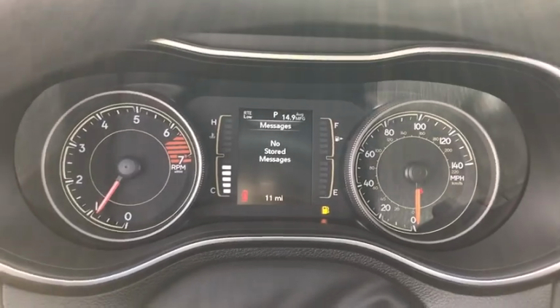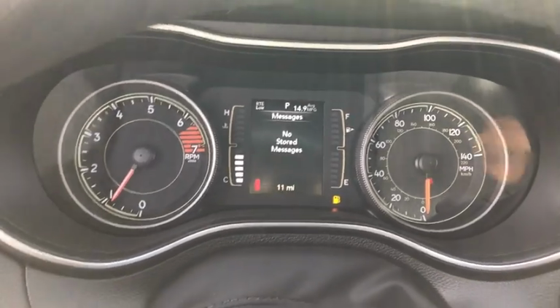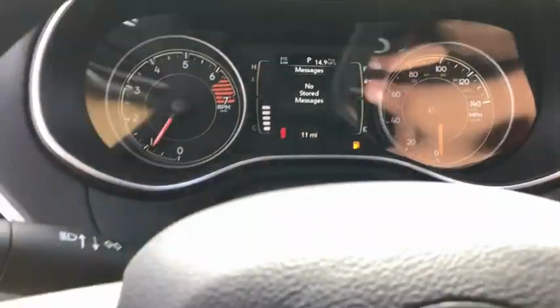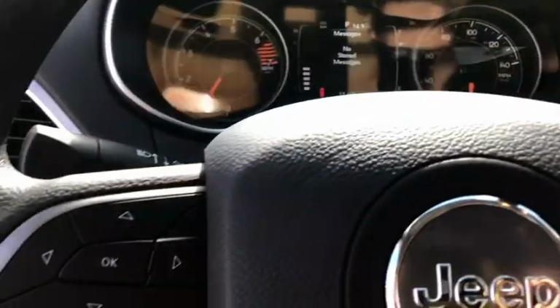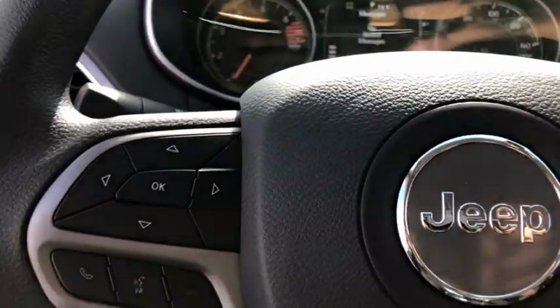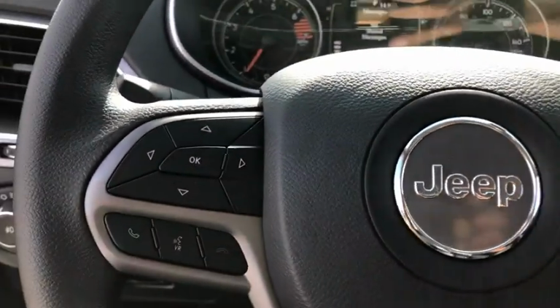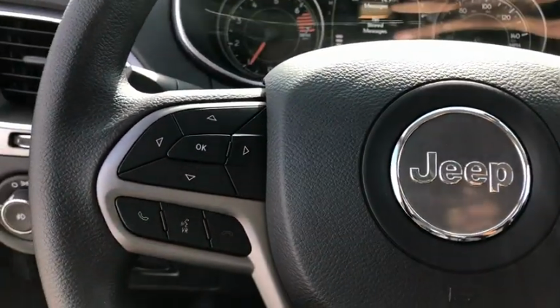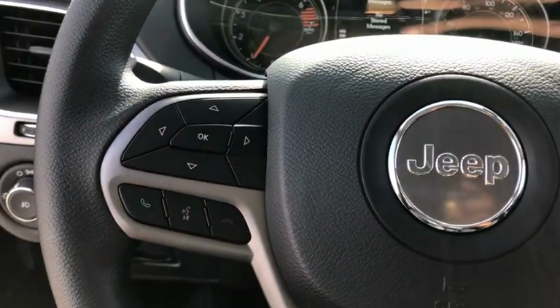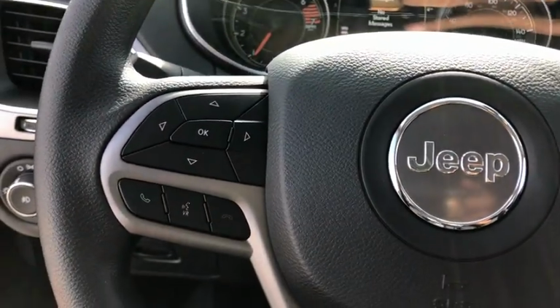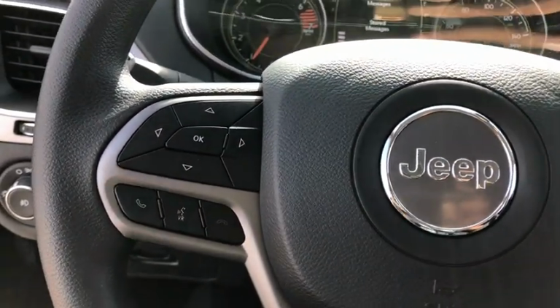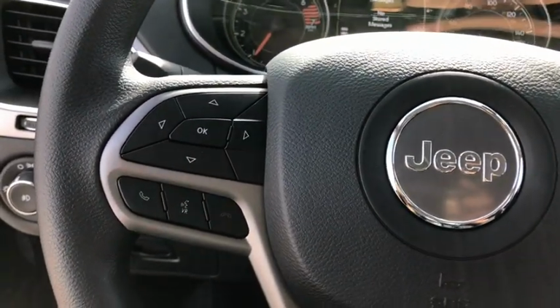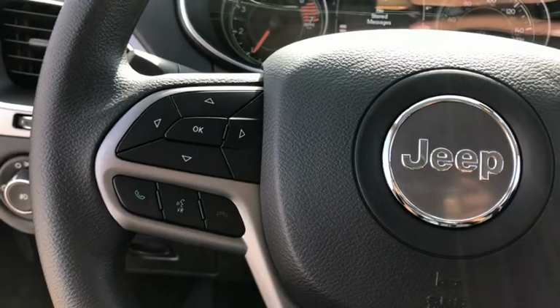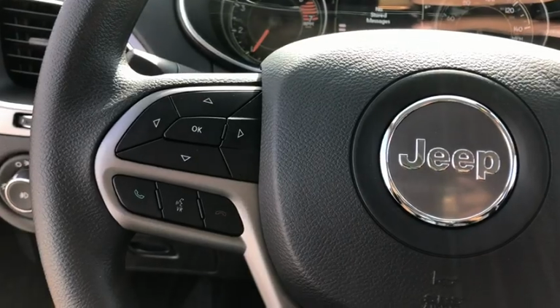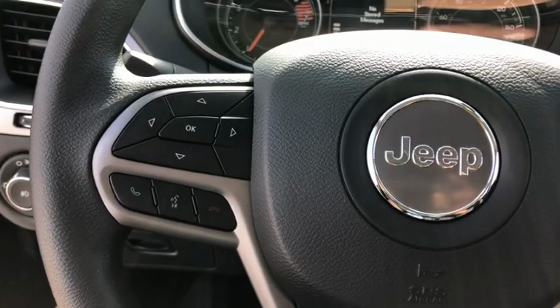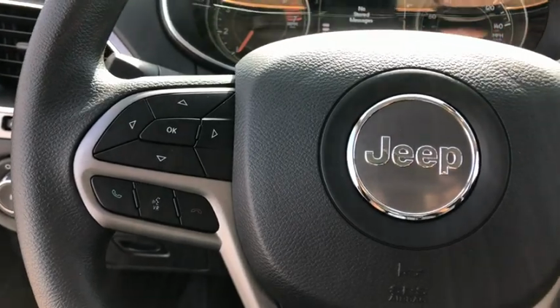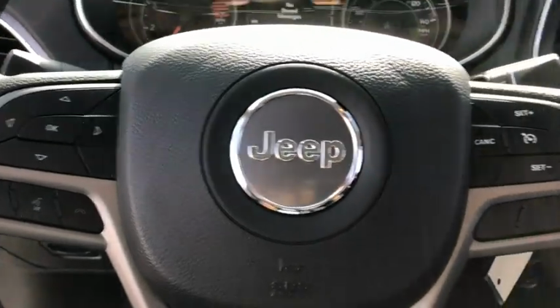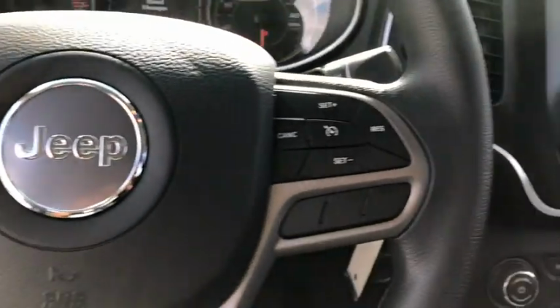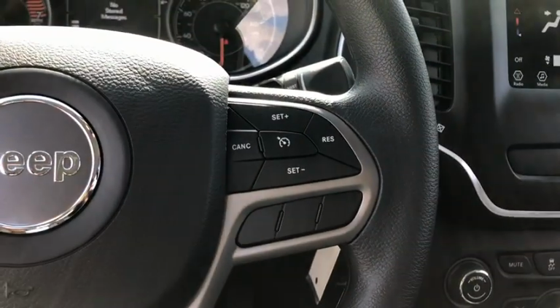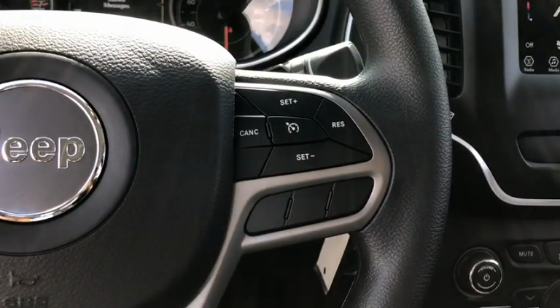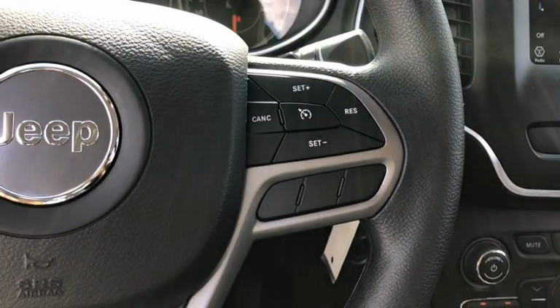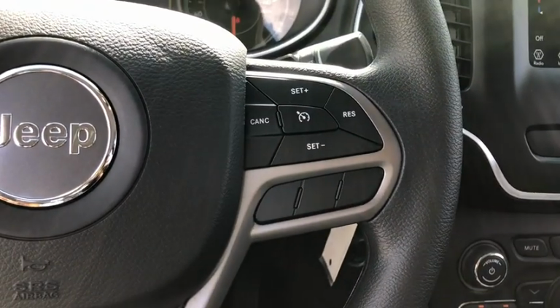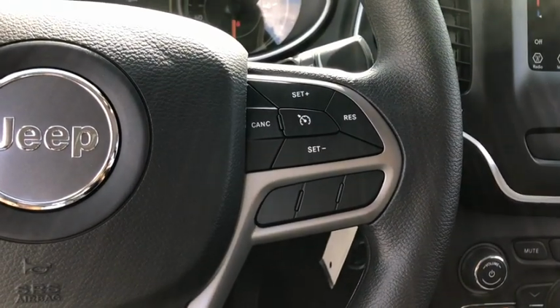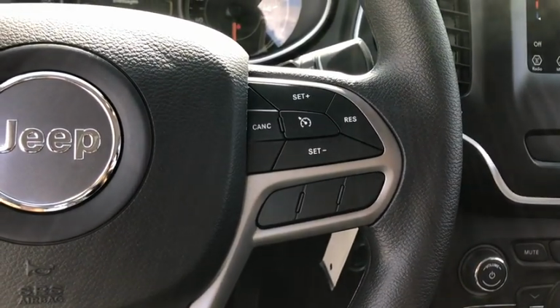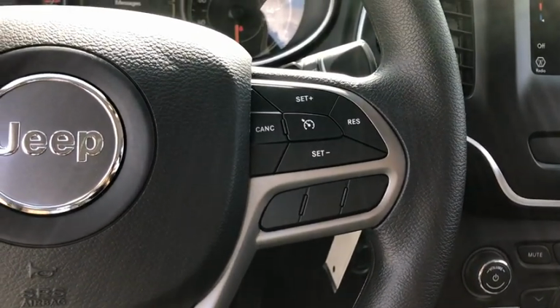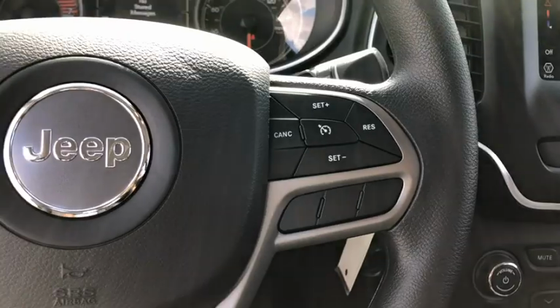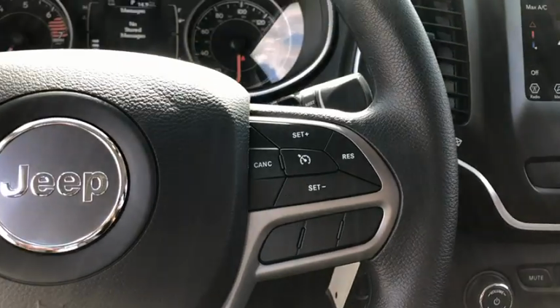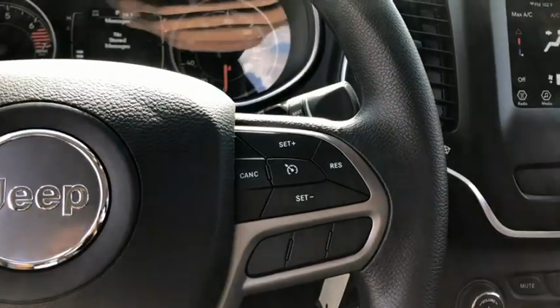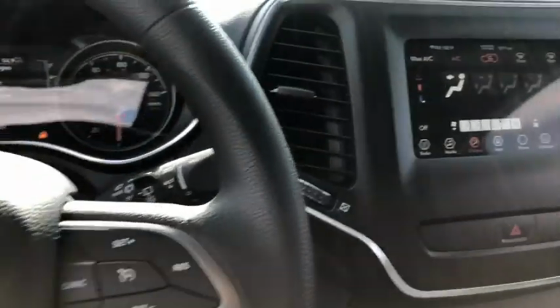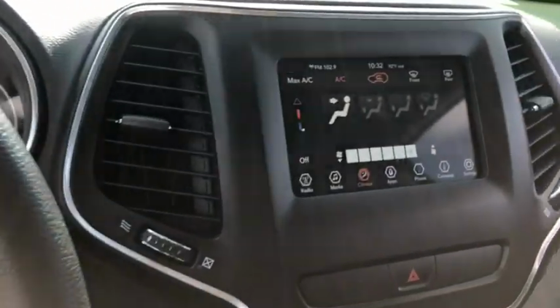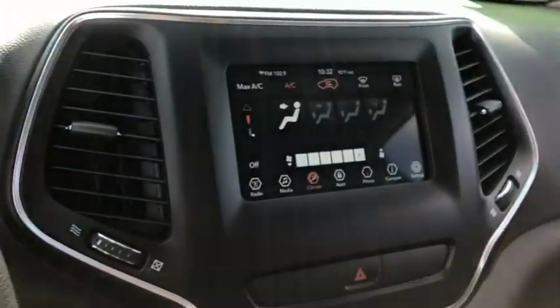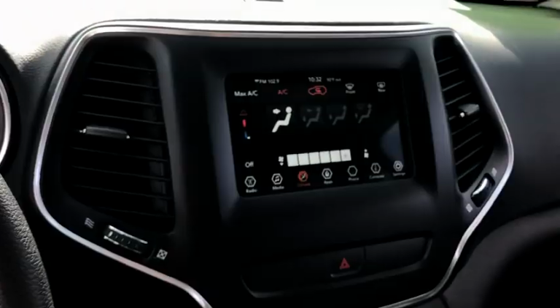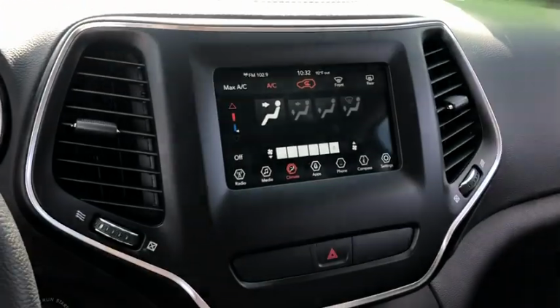Front floor mat, front wheel drive, auto off headlights, AM-FM stereo radio, rear defrost, fog lamps, electronic stability control, child safety locks, MP3 player, passenger airbag.